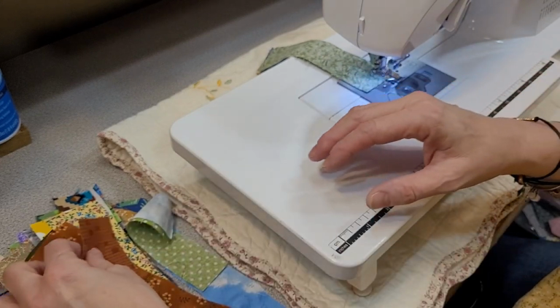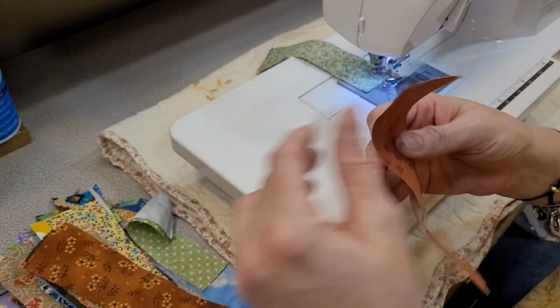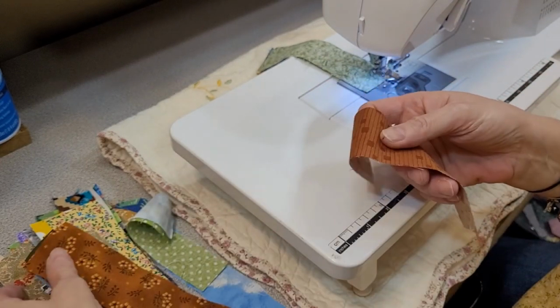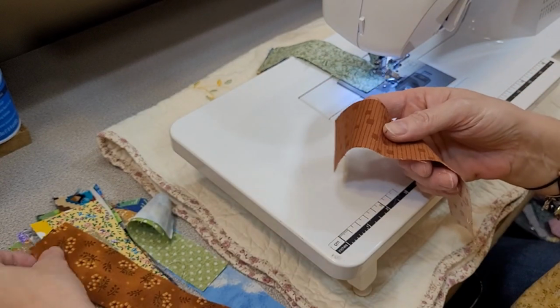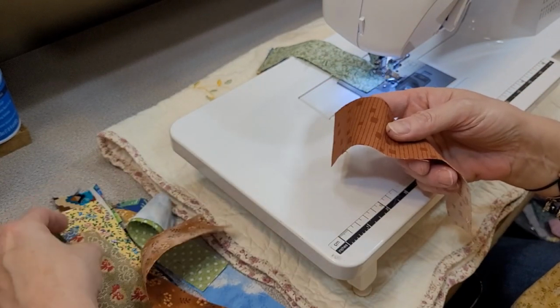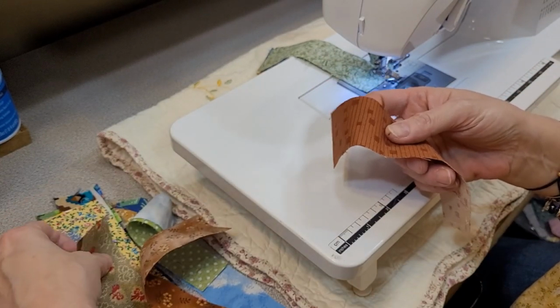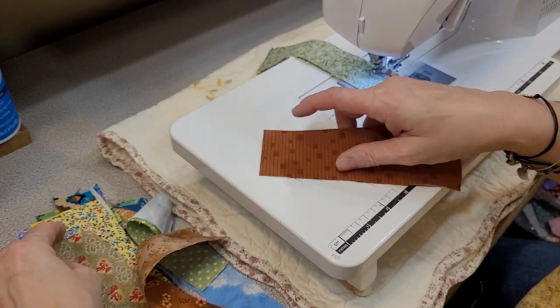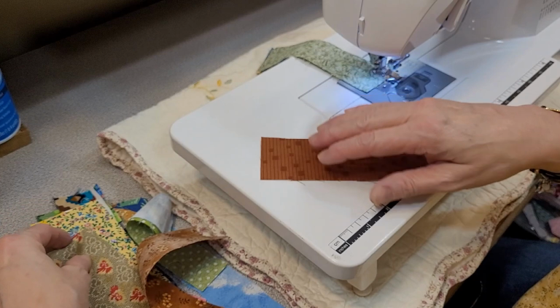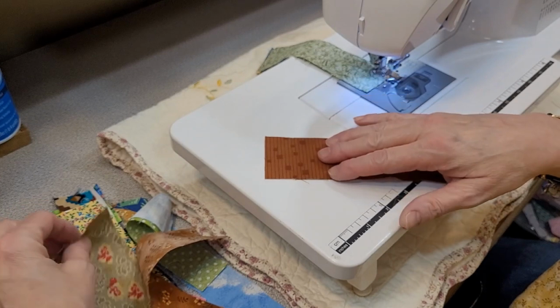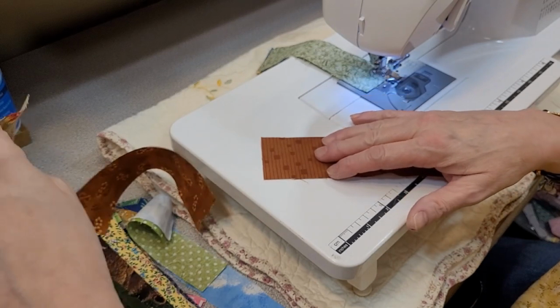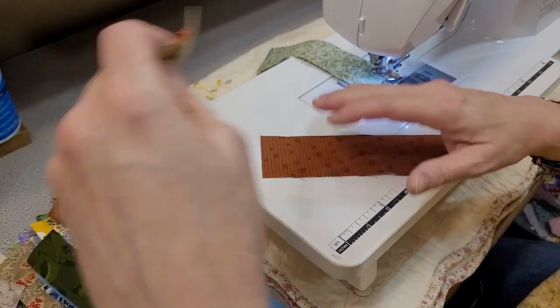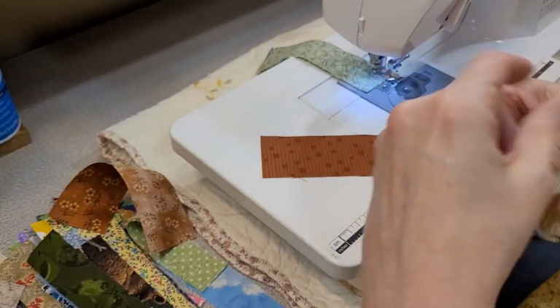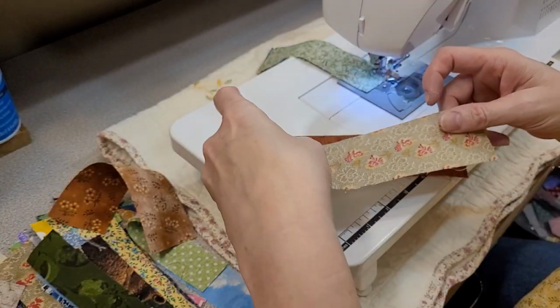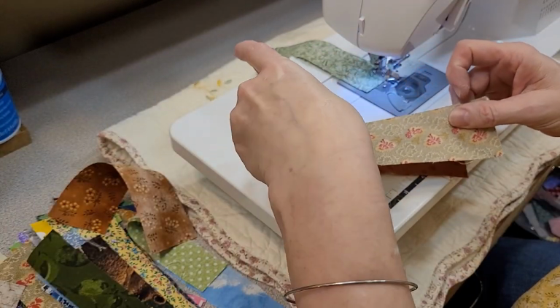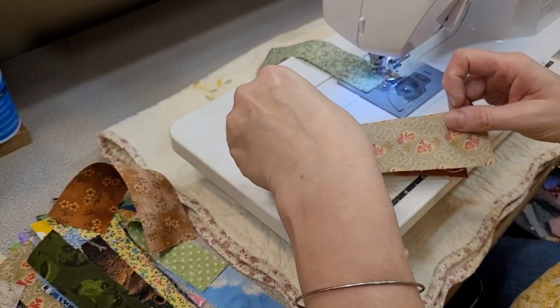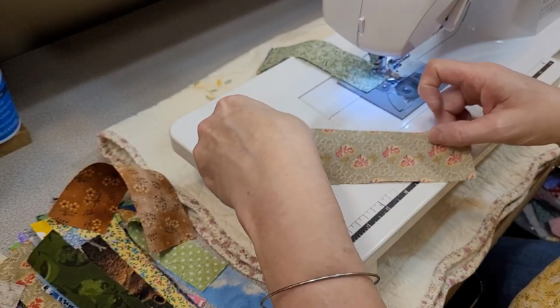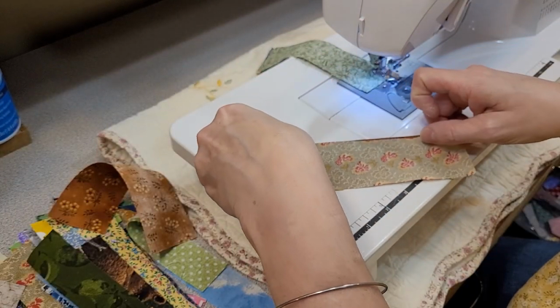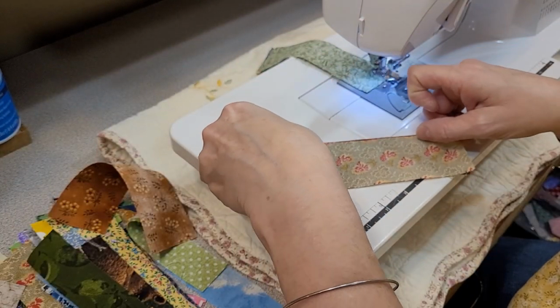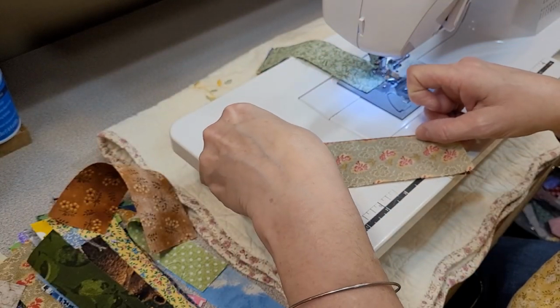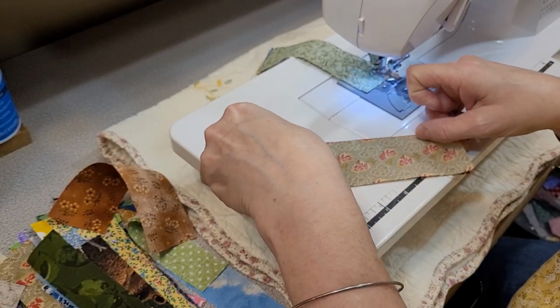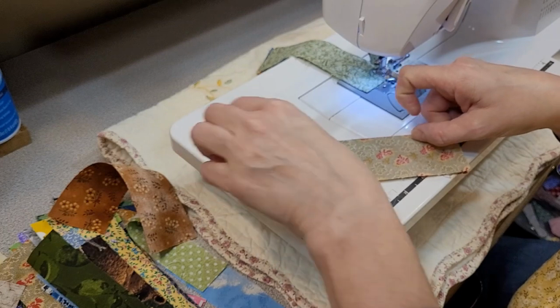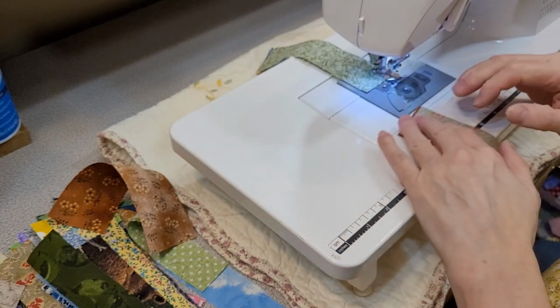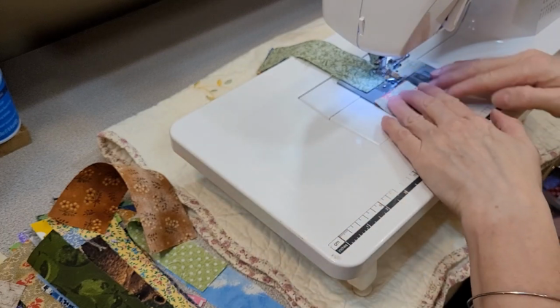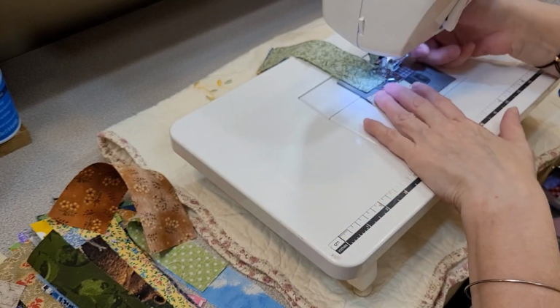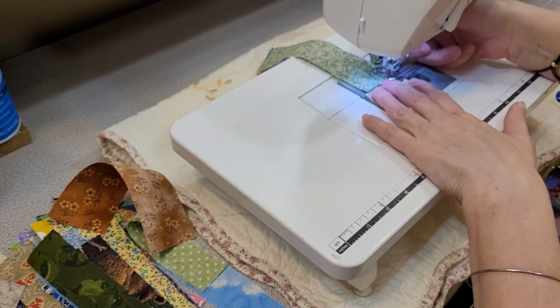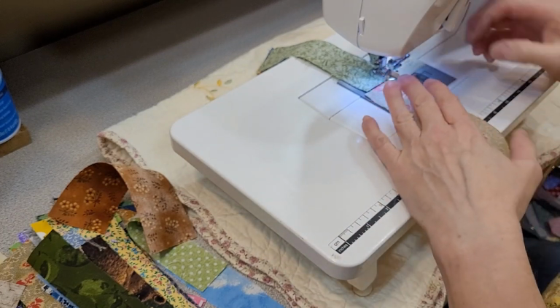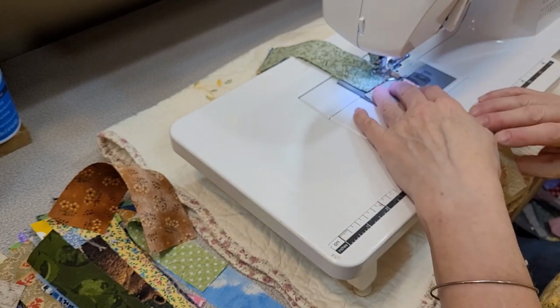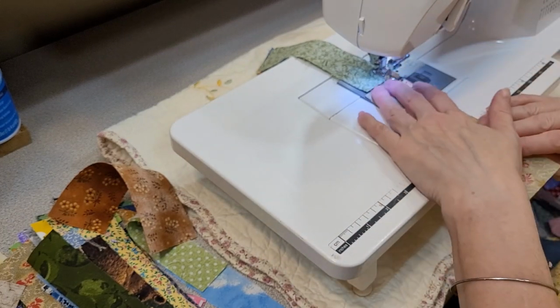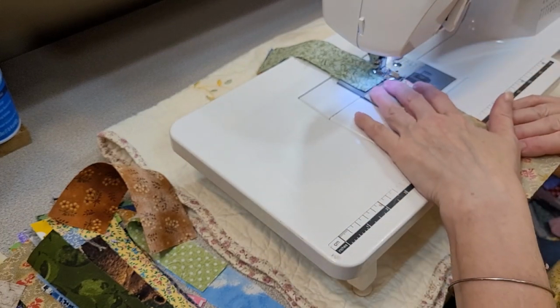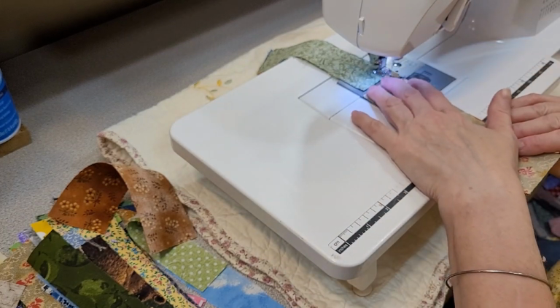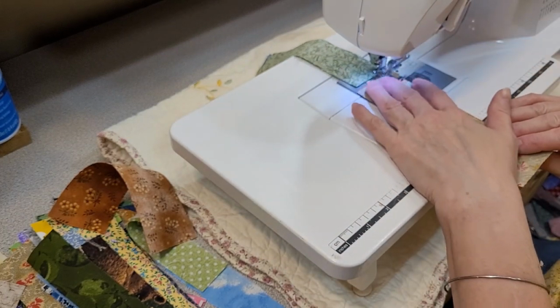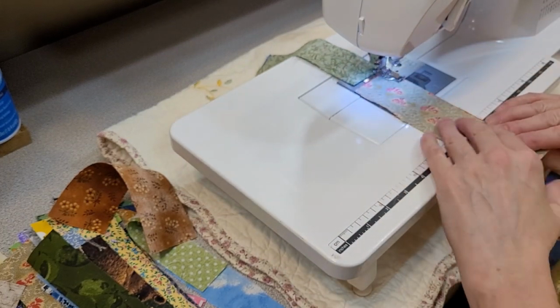When that's together, we take our next pieces. I'm not going in any particular order — I'm just grabbing two that are not the same fabrics. Put it under there, and there we go.